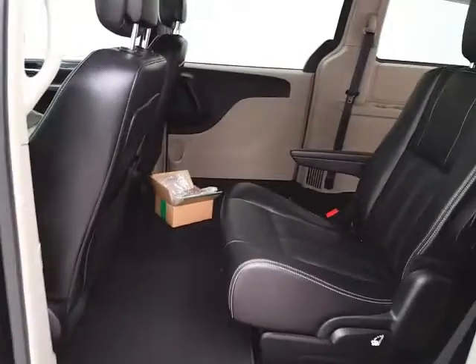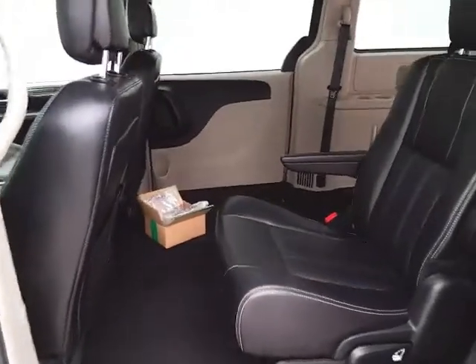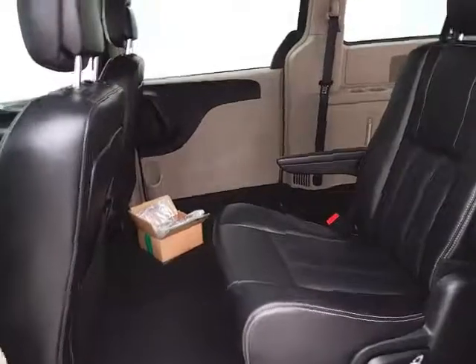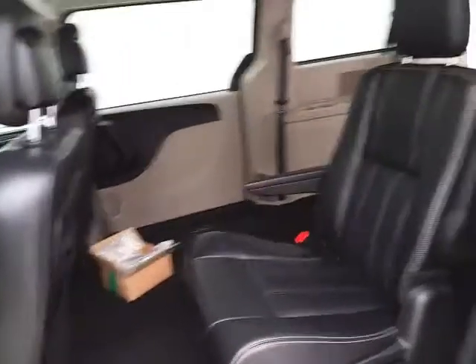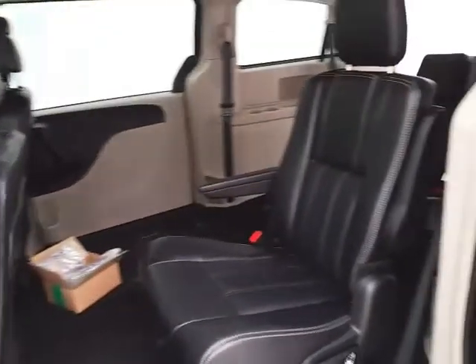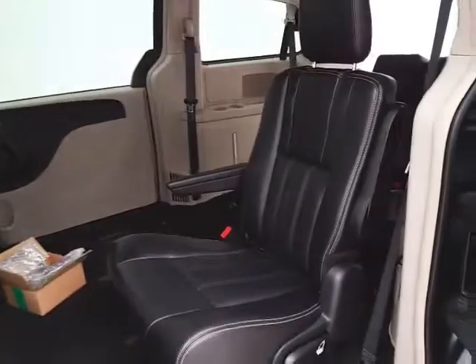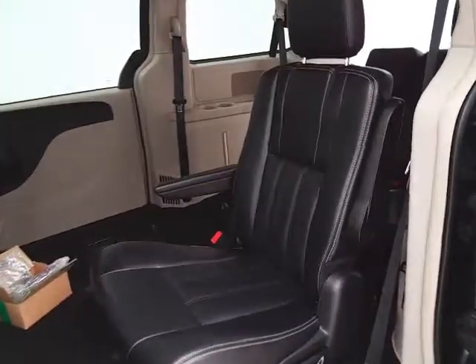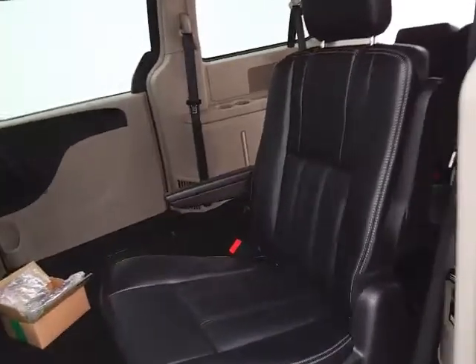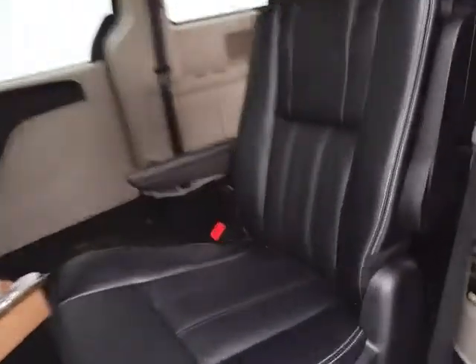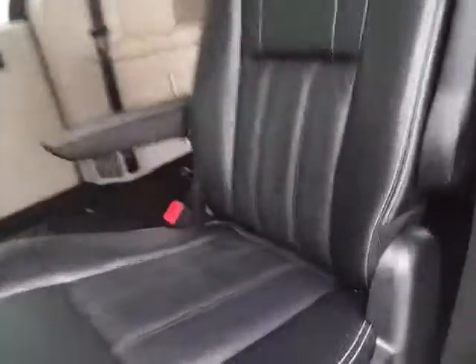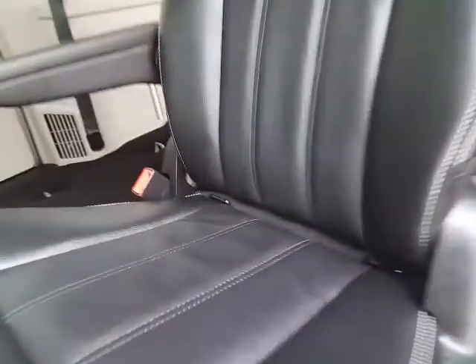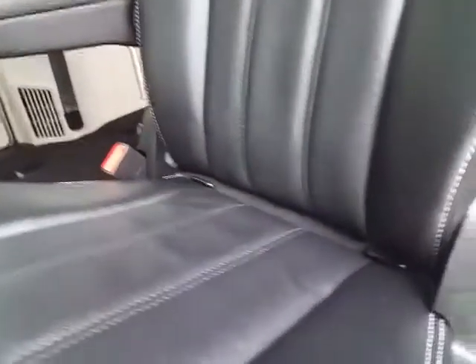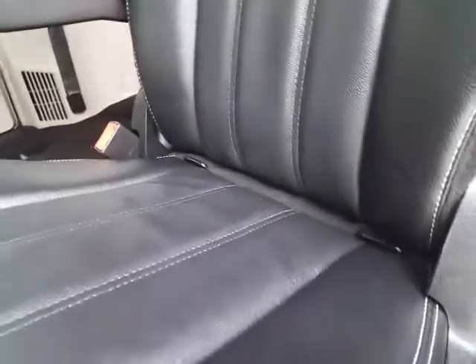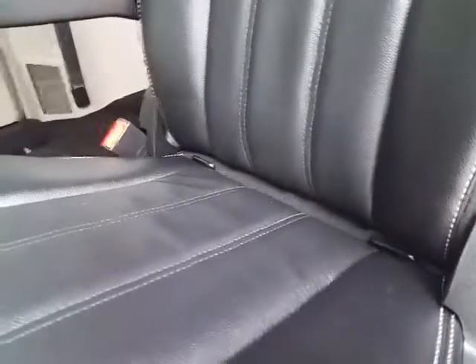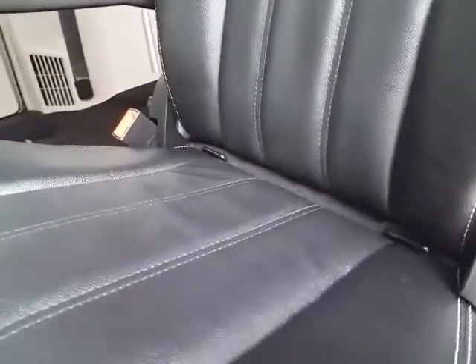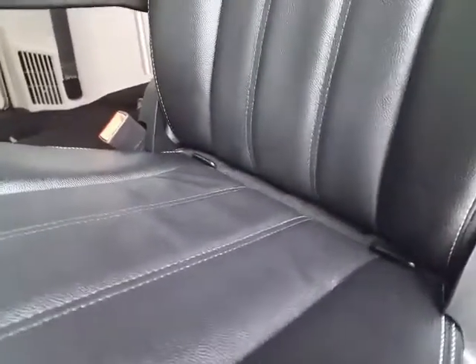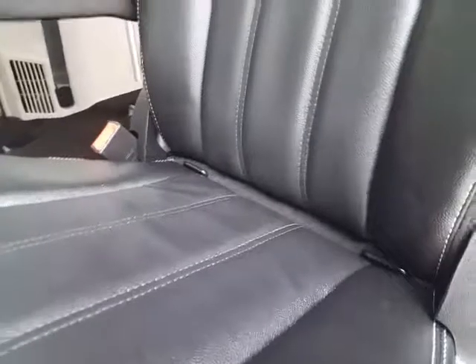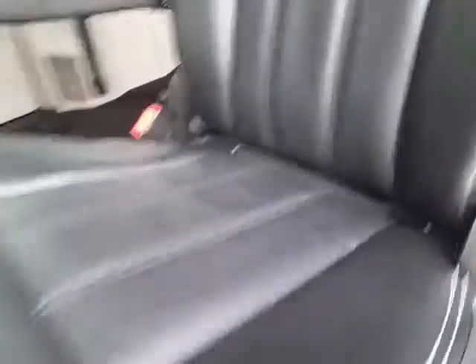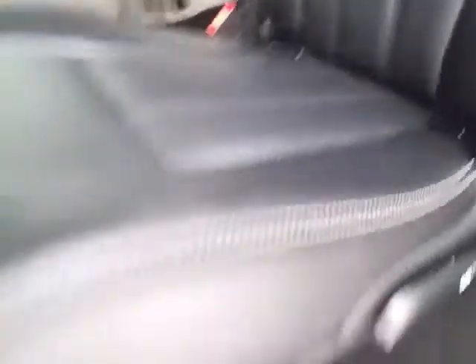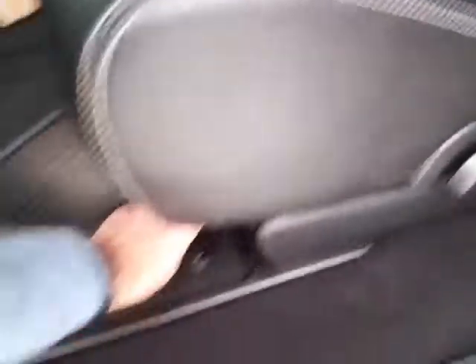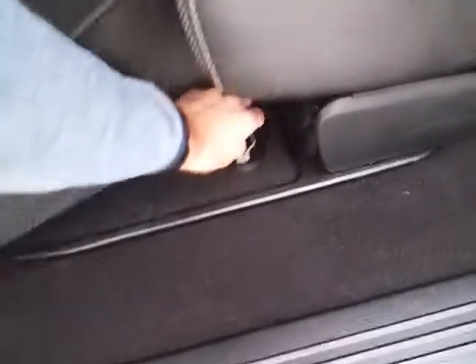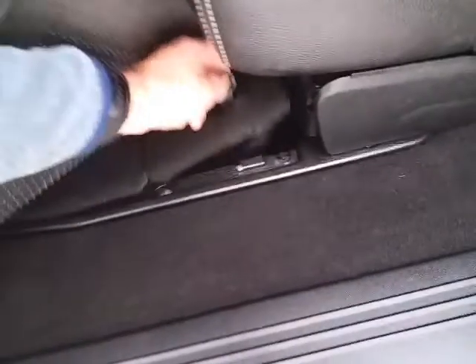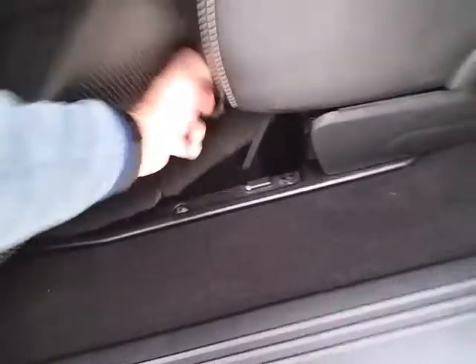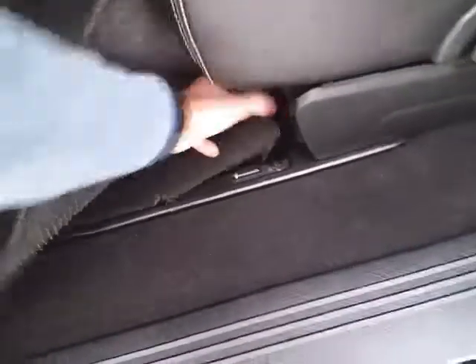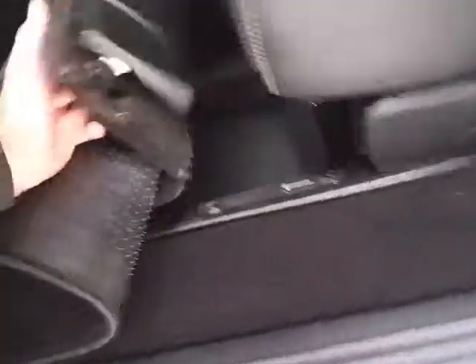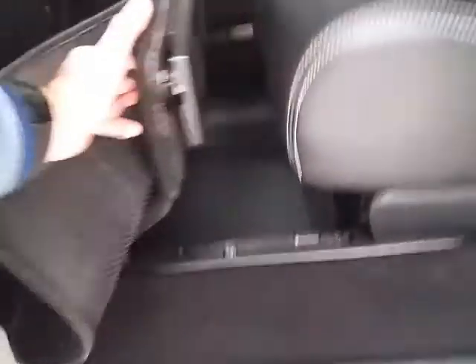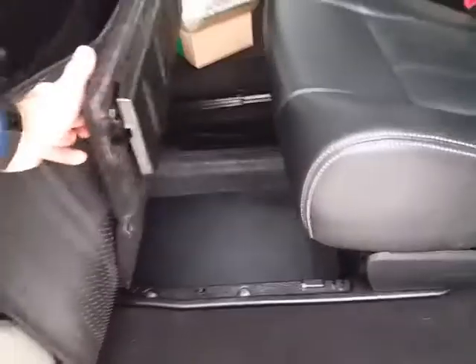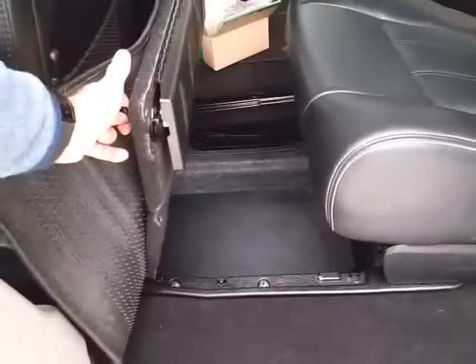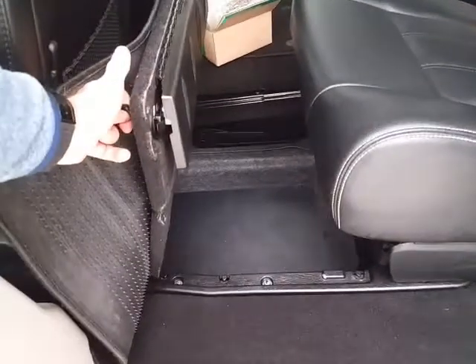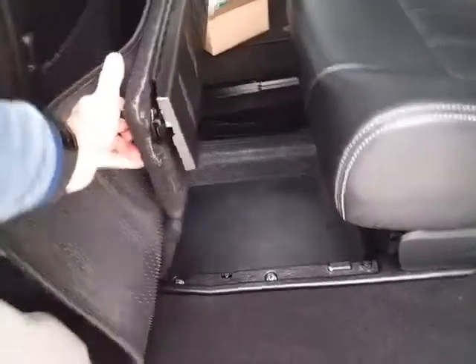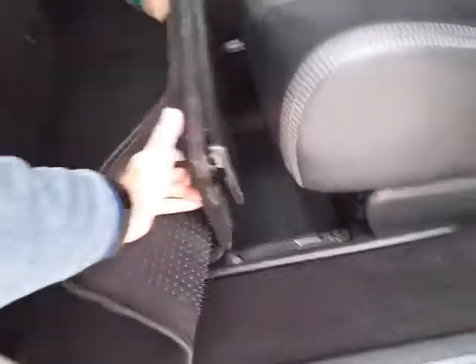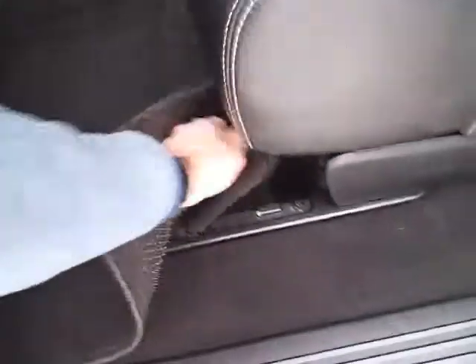High back bucket seats in the middle row recline and slide forward and back. They have hooks in the seats for the LATCH system to keep child seats completely secure. When in the upright position, you have all the additional storage space below.